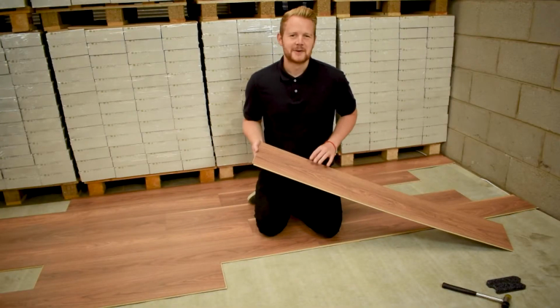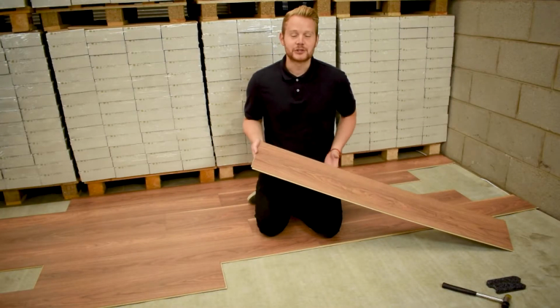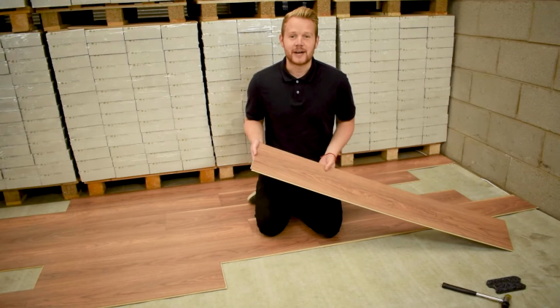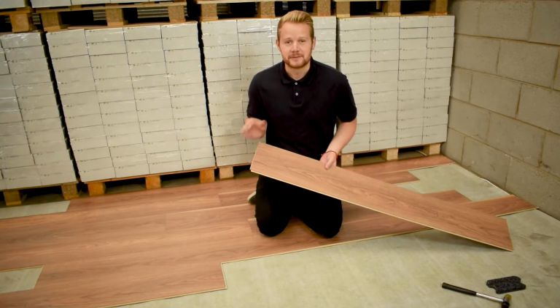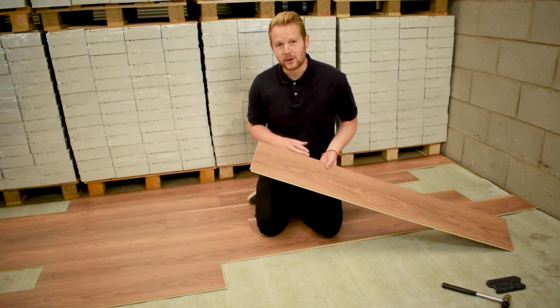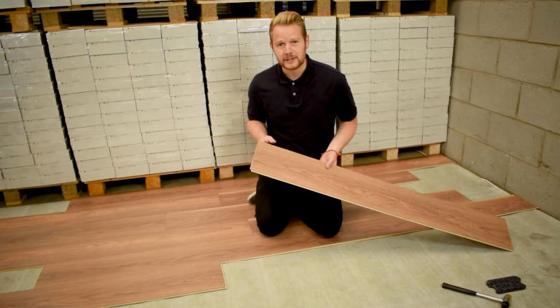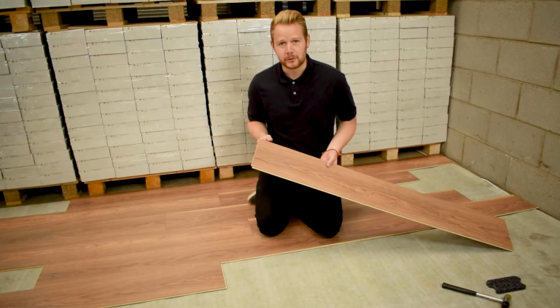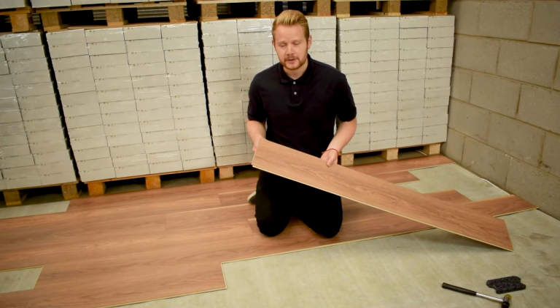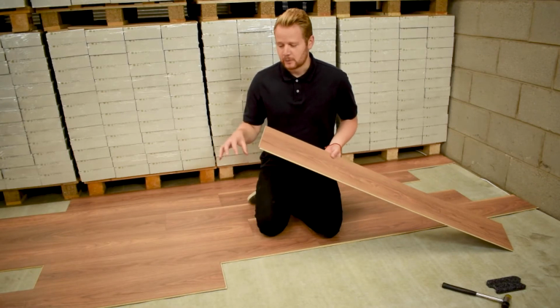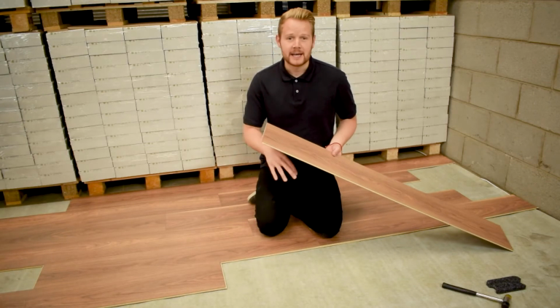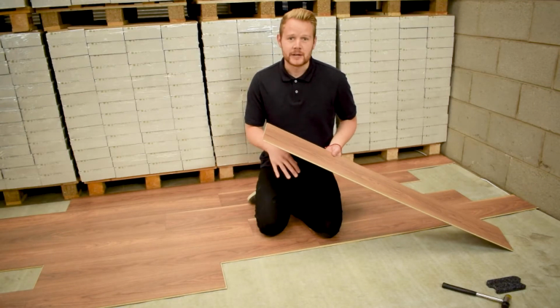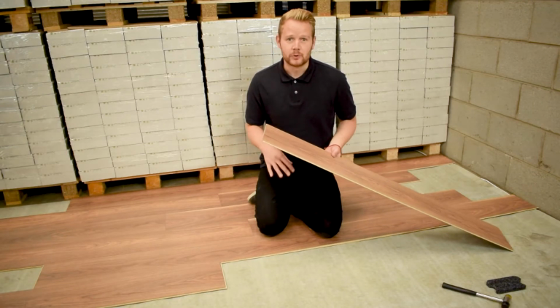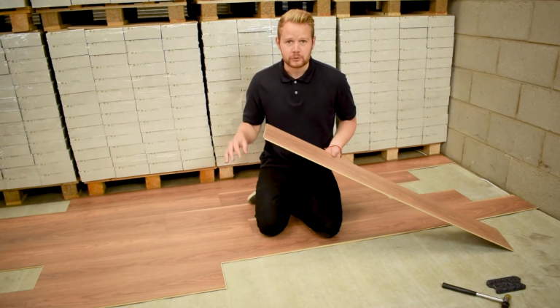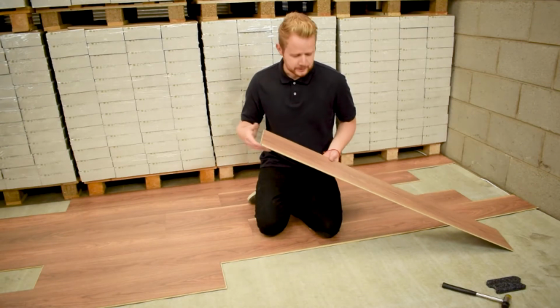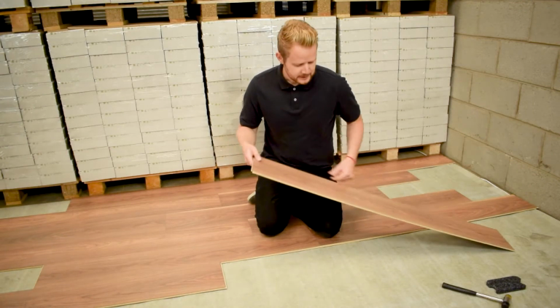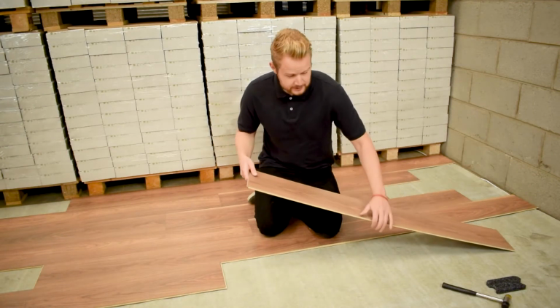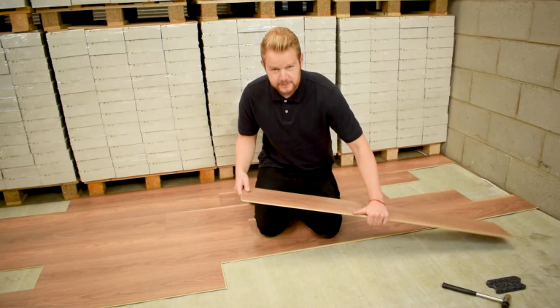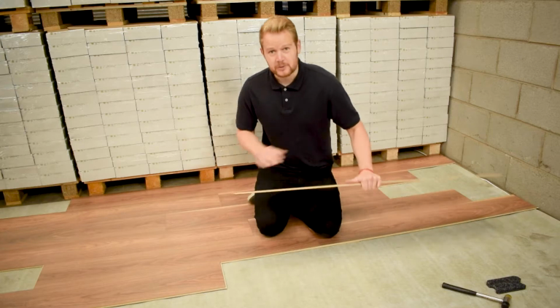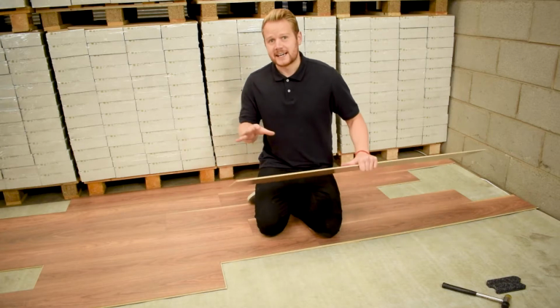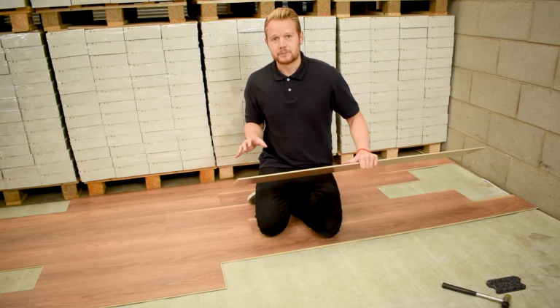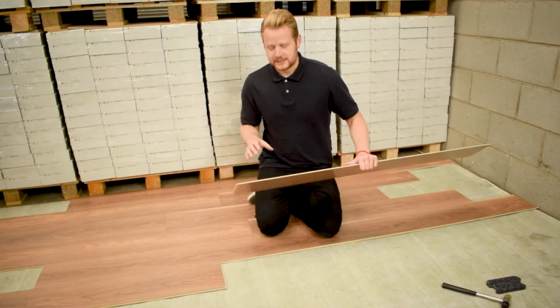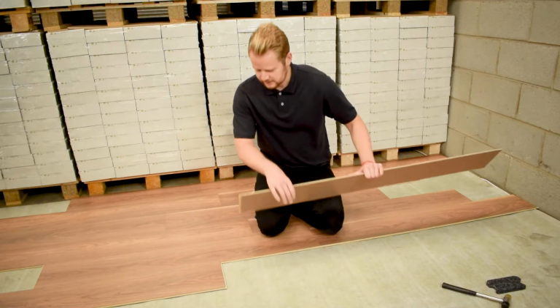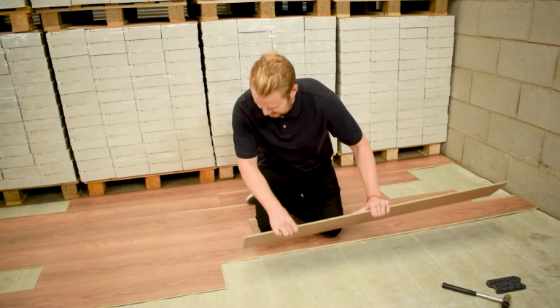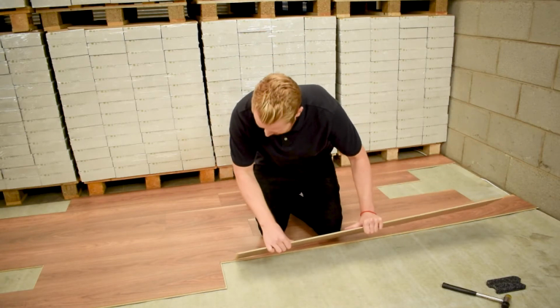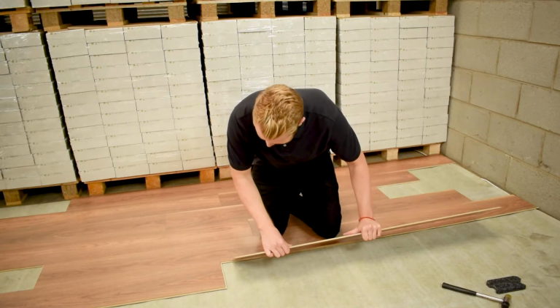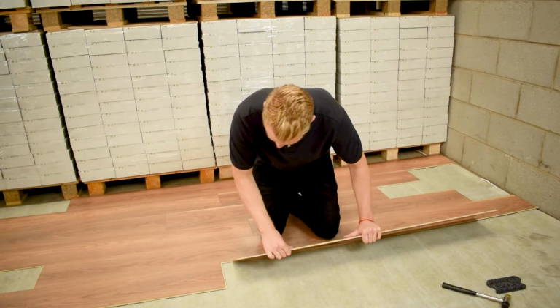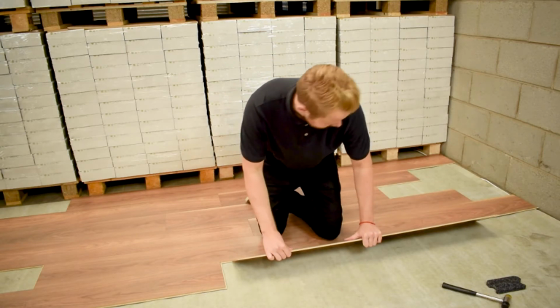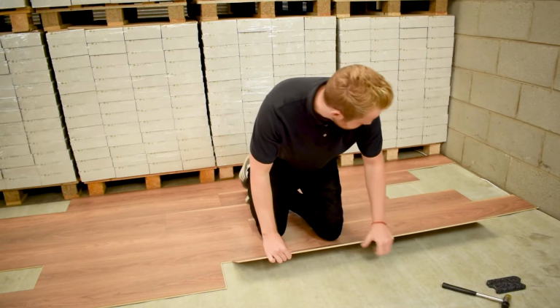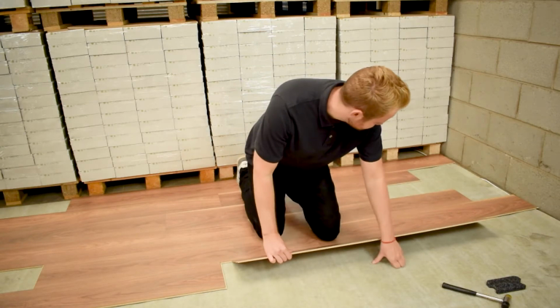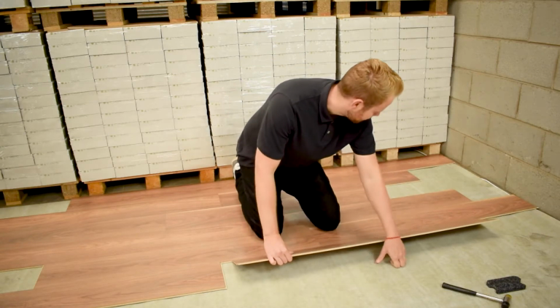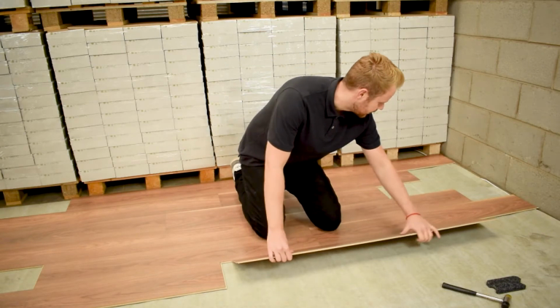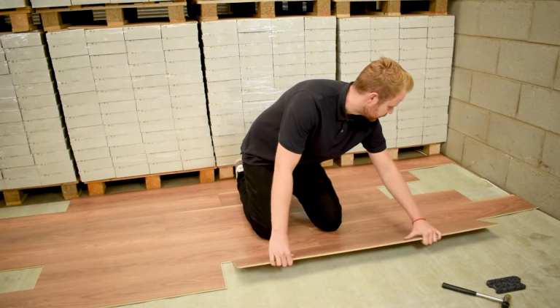We've just shown you how to fit the long edge of the board. When laying your next board in your row you need to follow the exact same process — take the long edge and engage the whole way along the board.